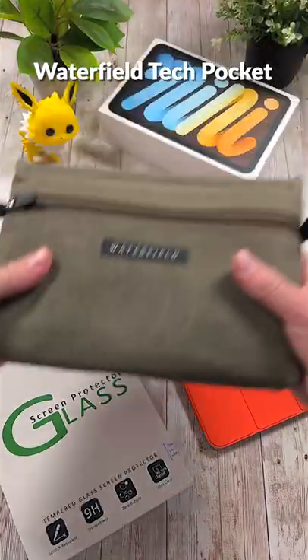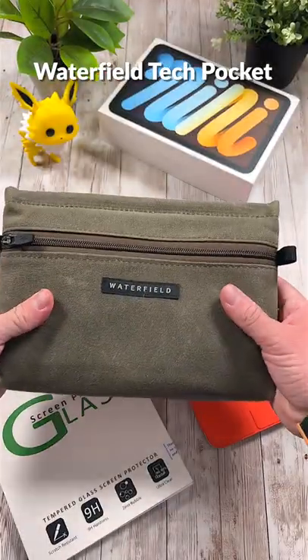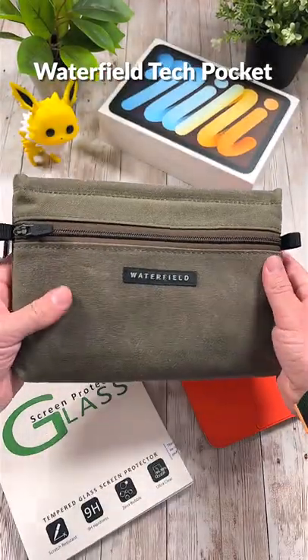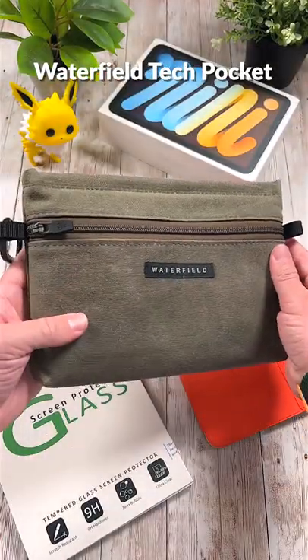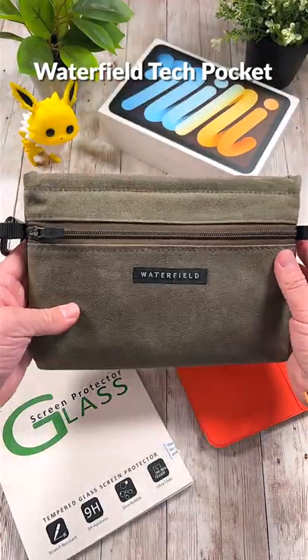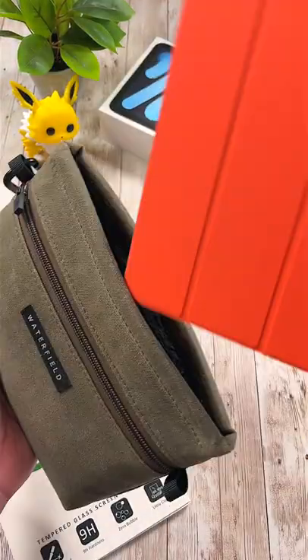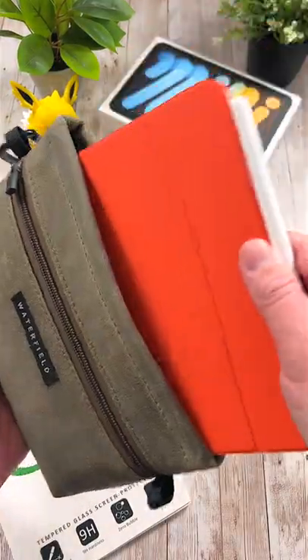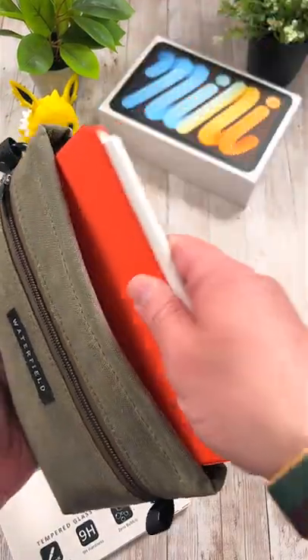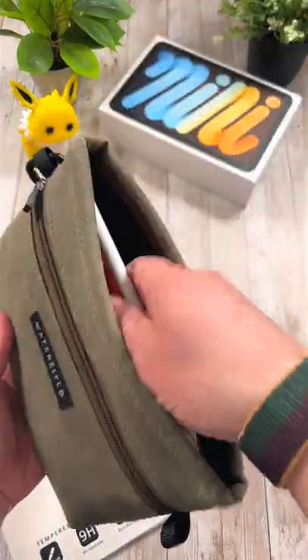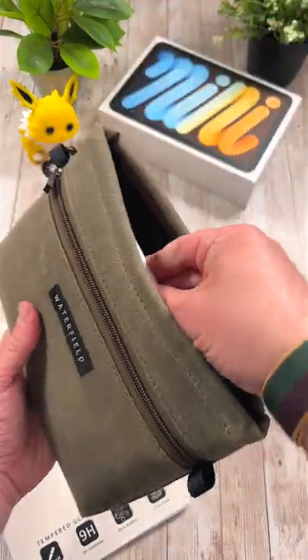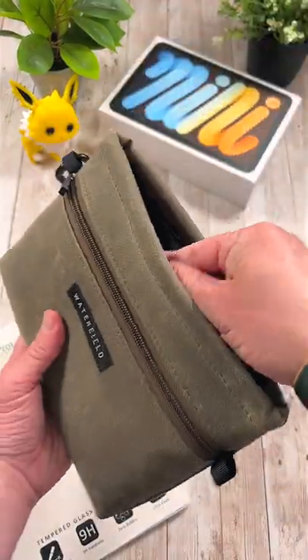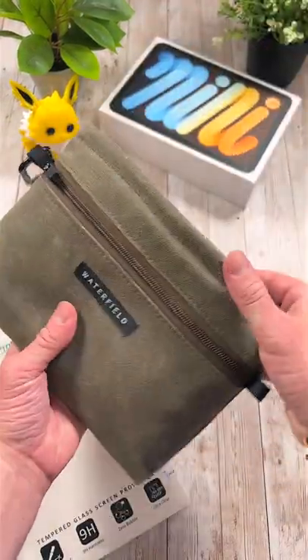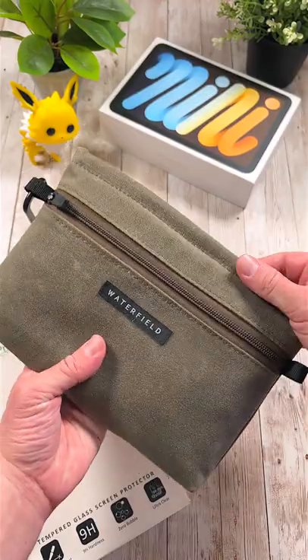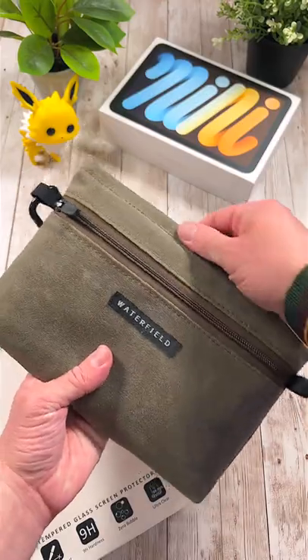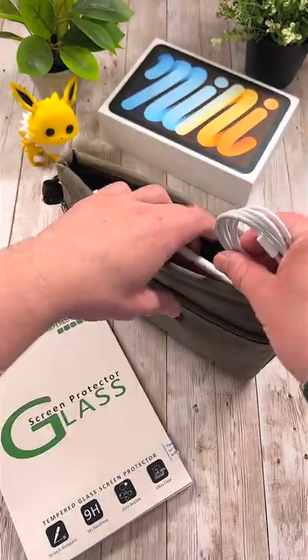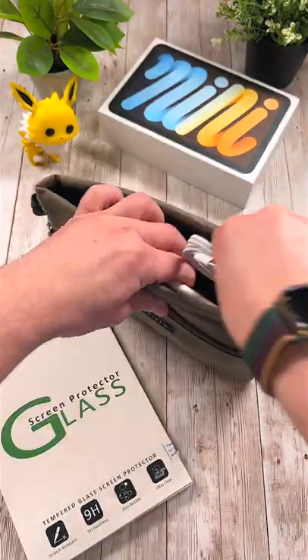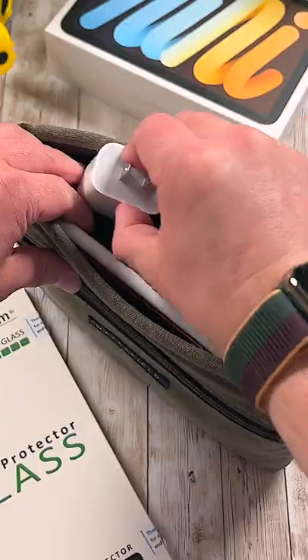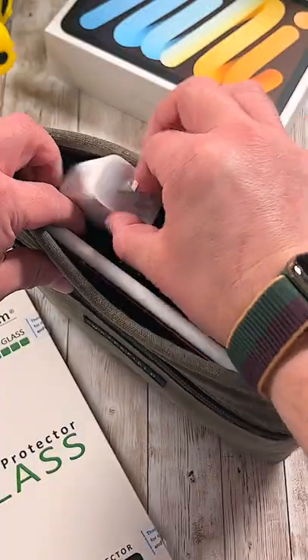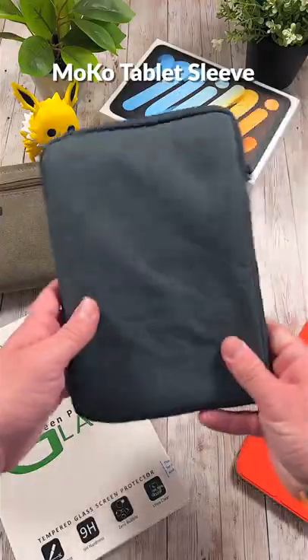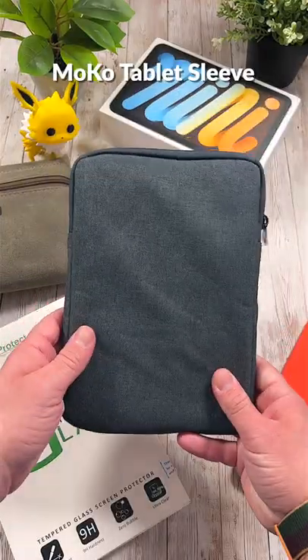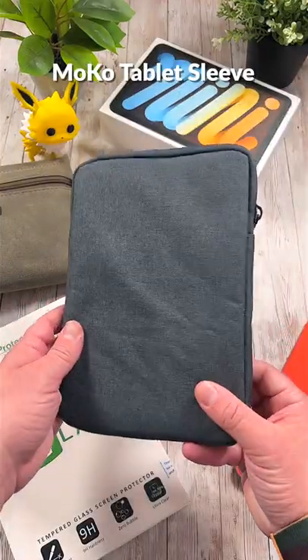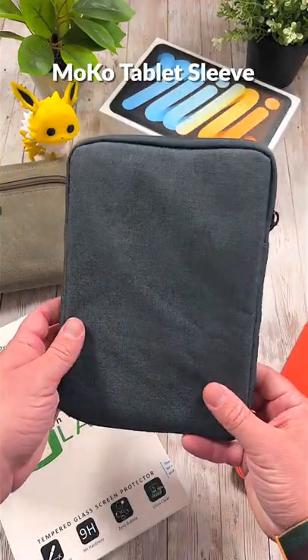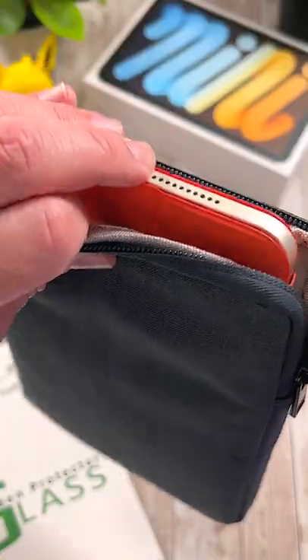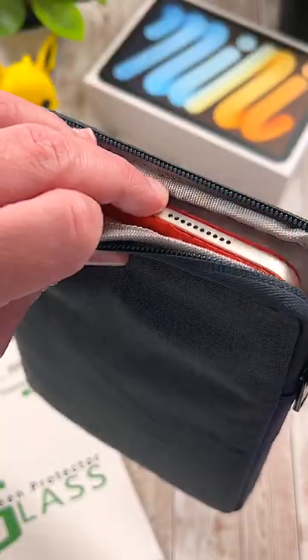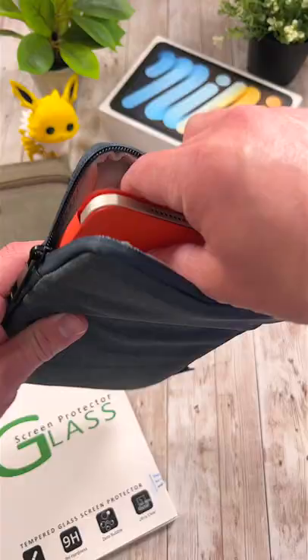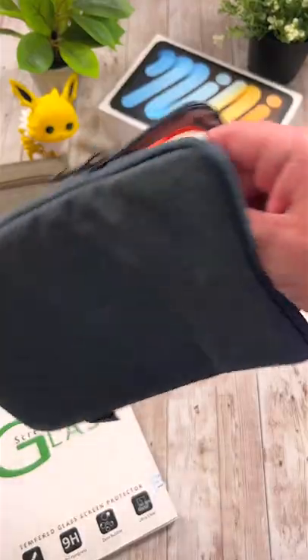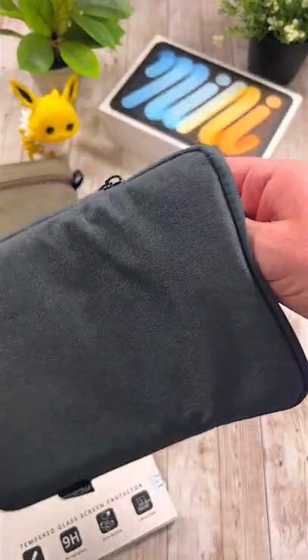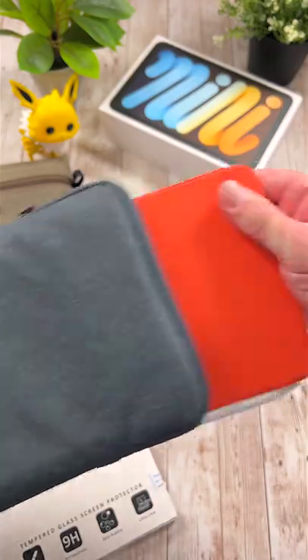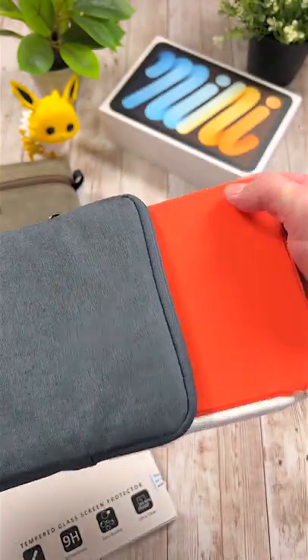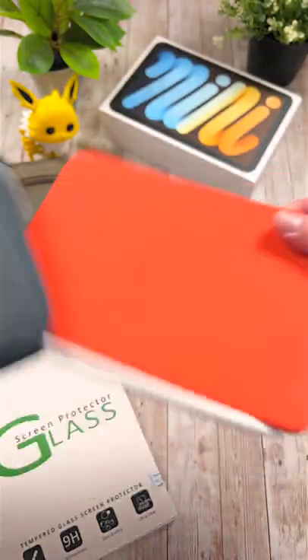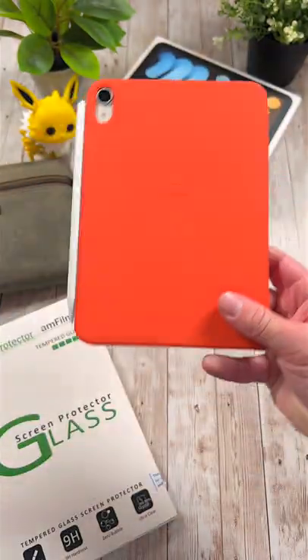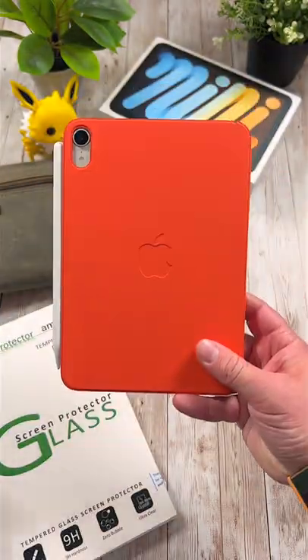Next is the Waterfield Design Tech Pocket. This pocket is designed to perfectly fit the iPad Mini along with a few accessories all in one place. If the Tech Pocket isn't your thing, a much cheaper alternative that I really like is the excellent MoCo tablet sleeve.